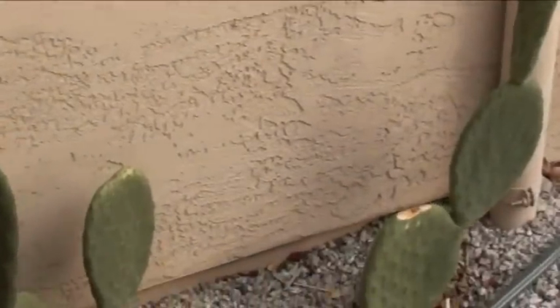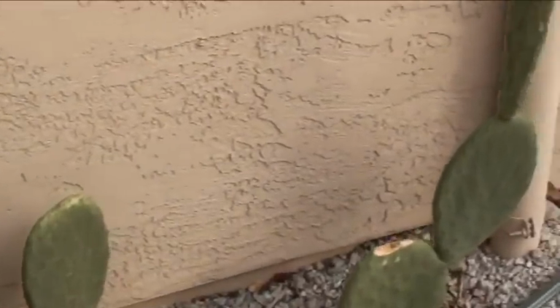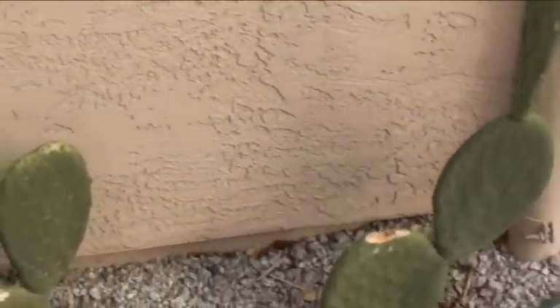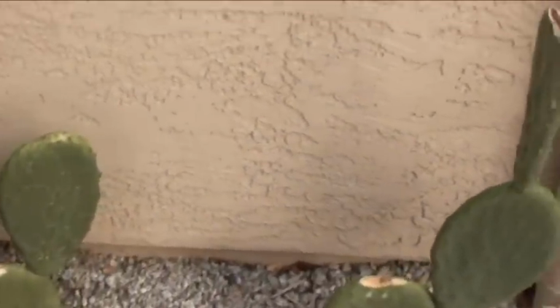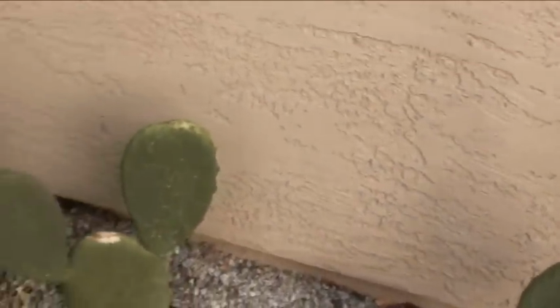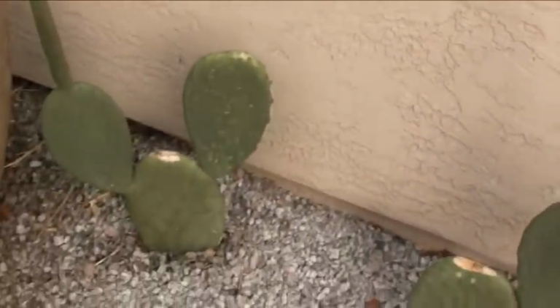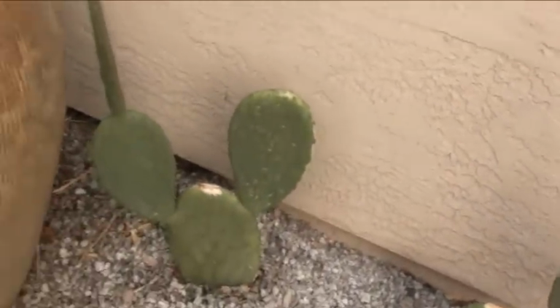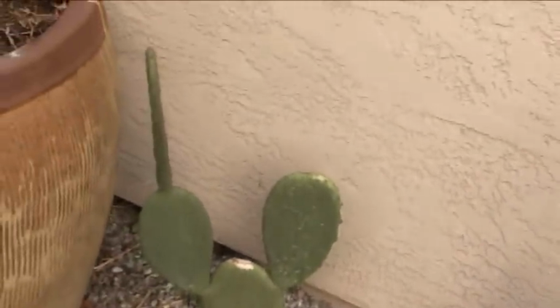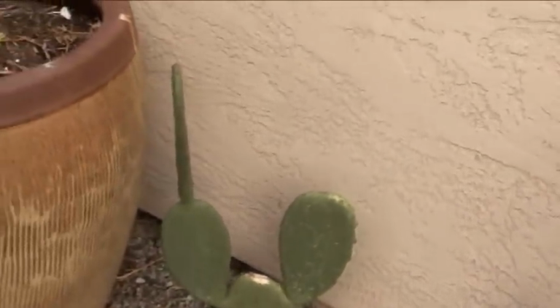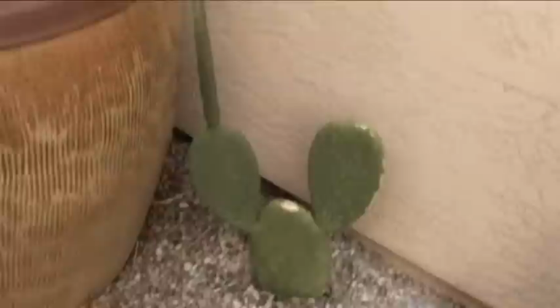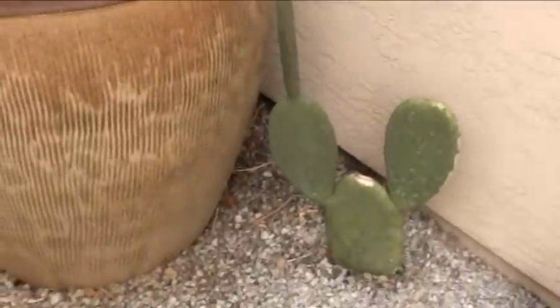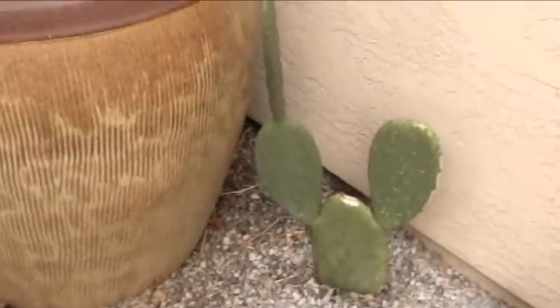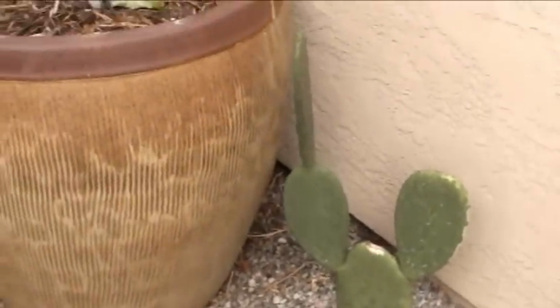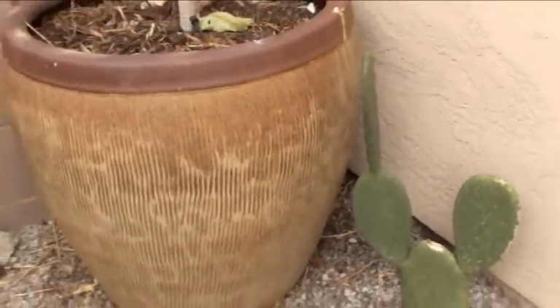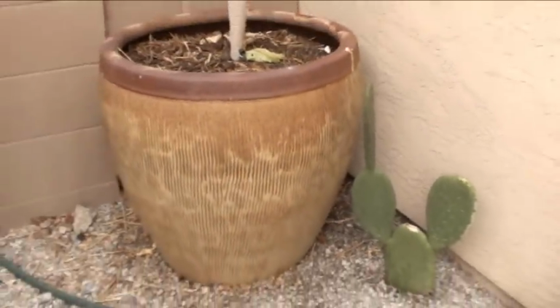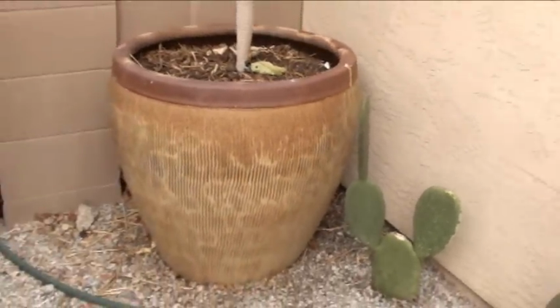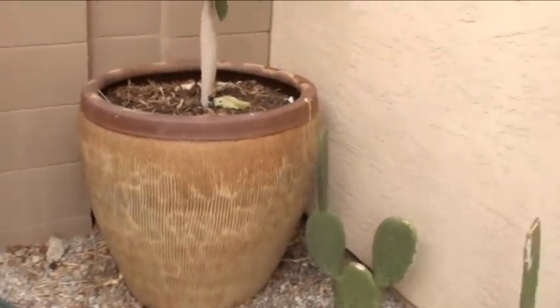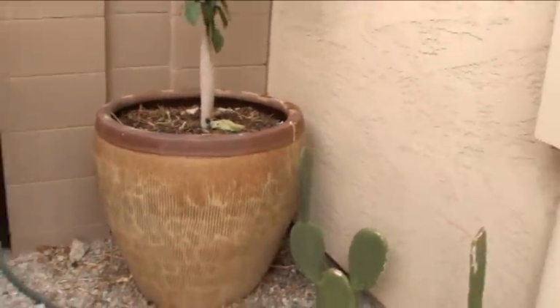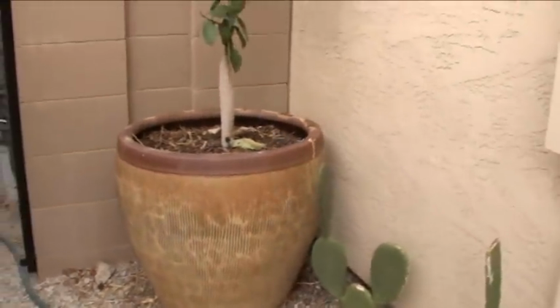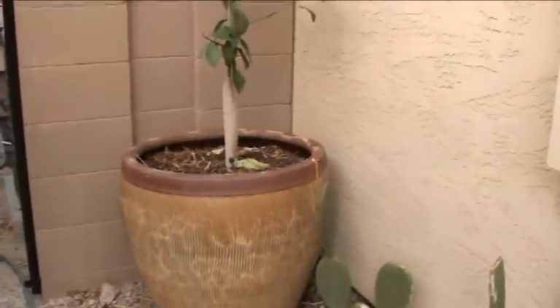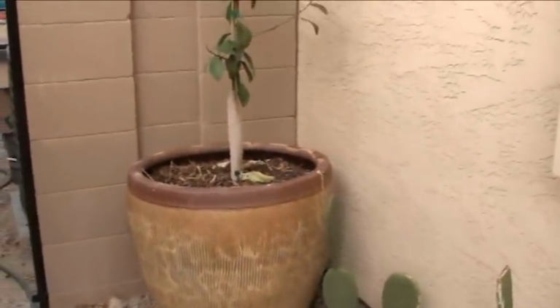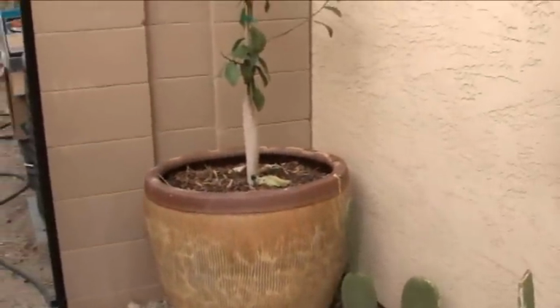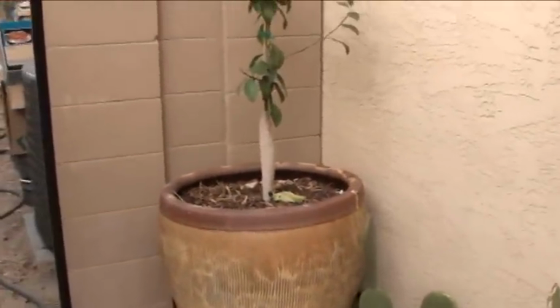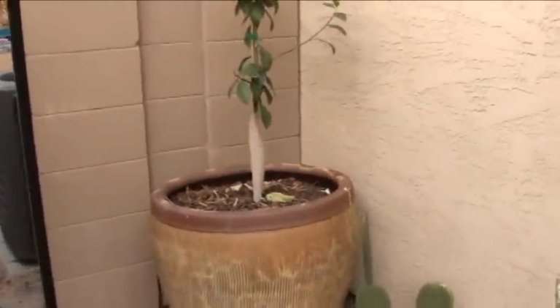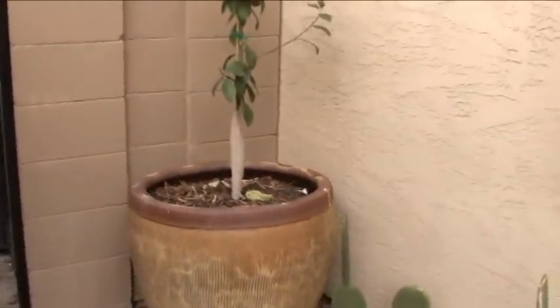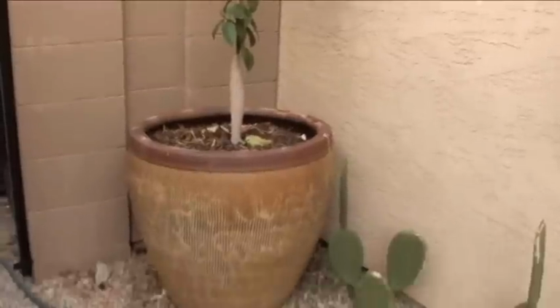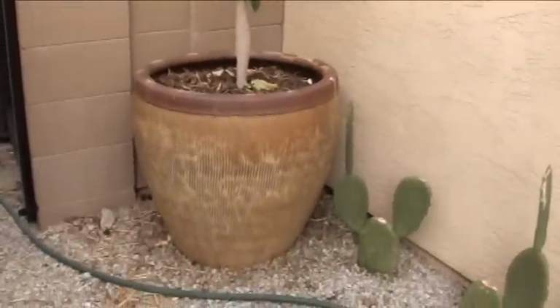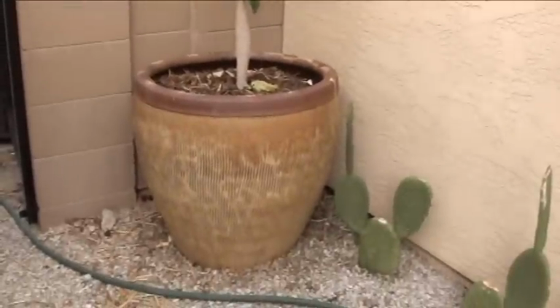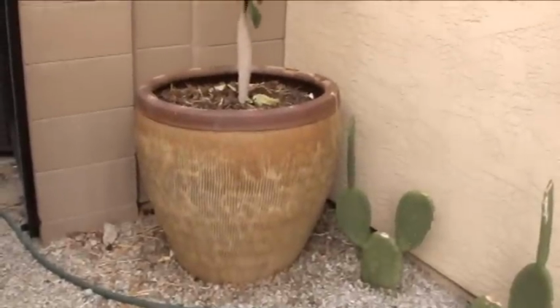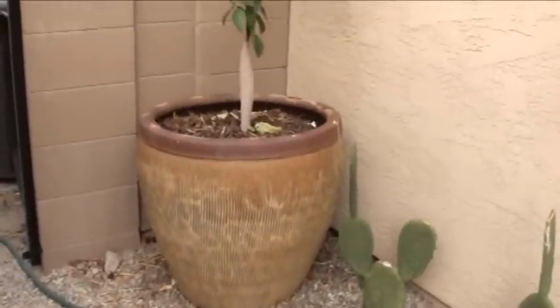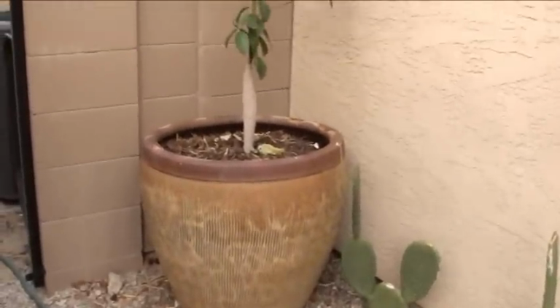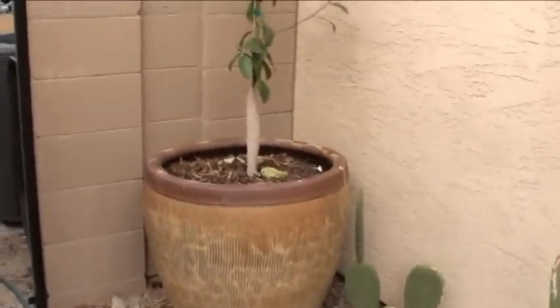Alright, I want to show you guys my citrus collection that I have going on right now. Let's take a look — the first one here is in a pretty large container.